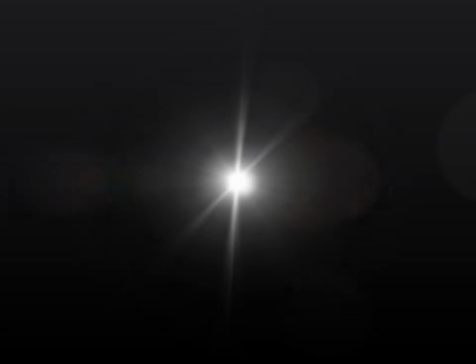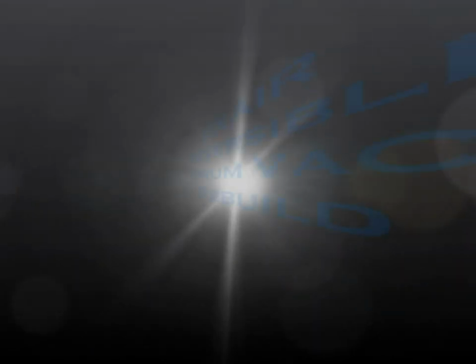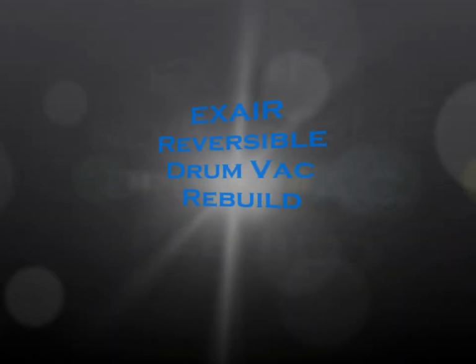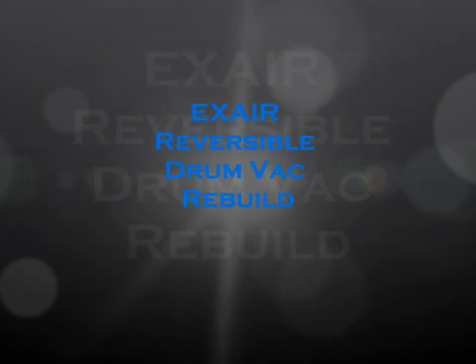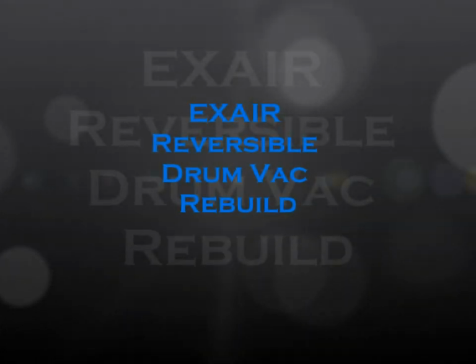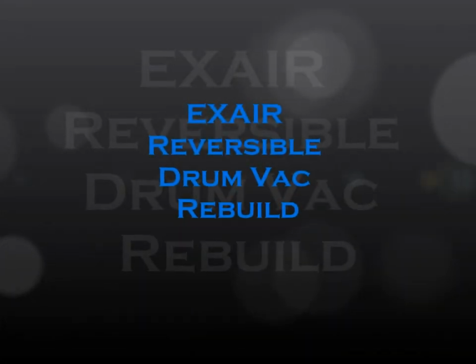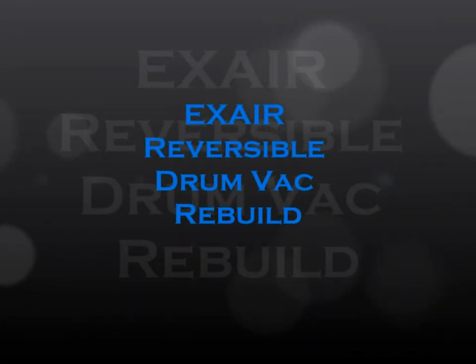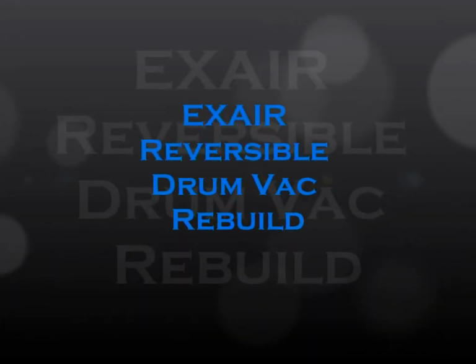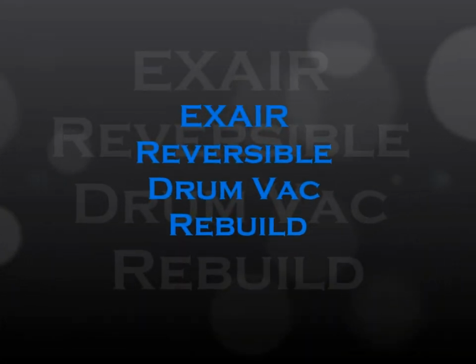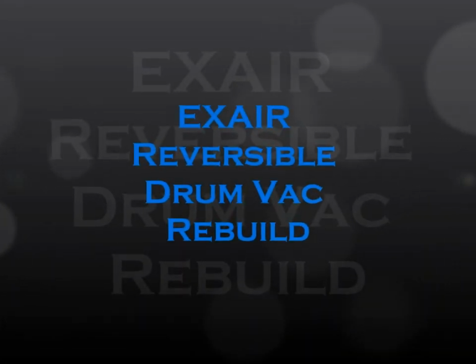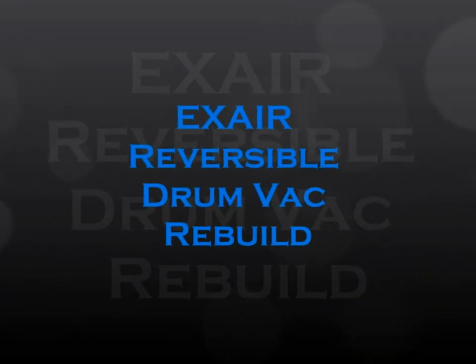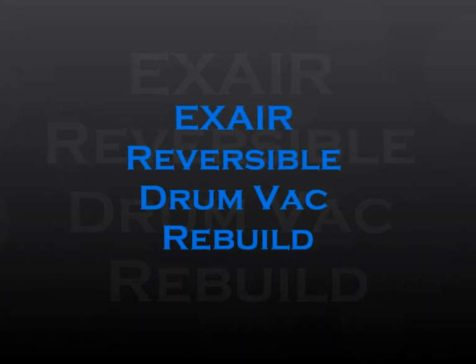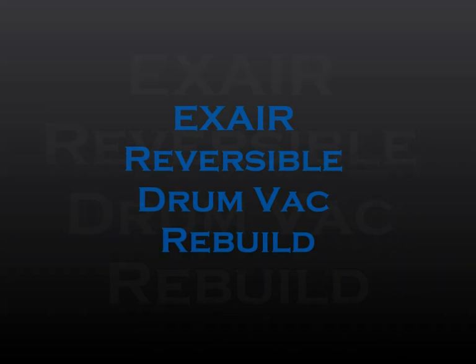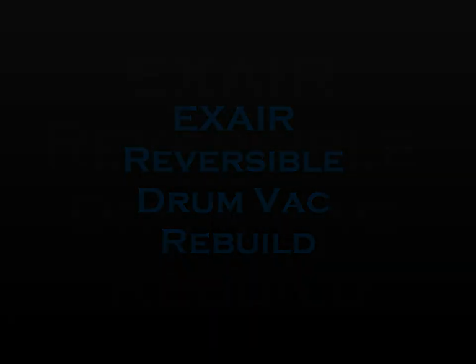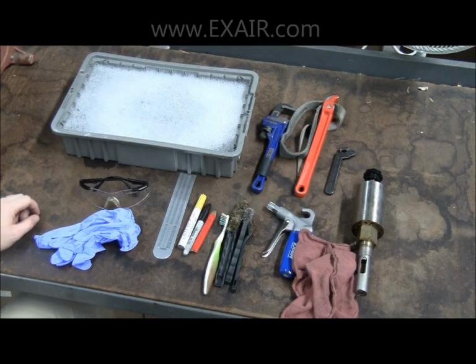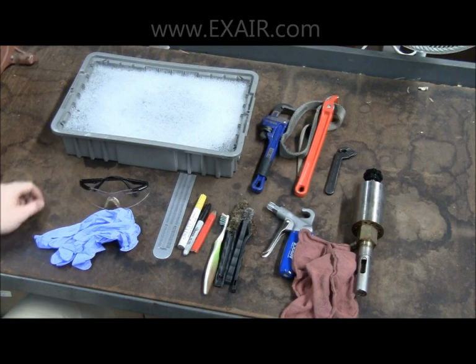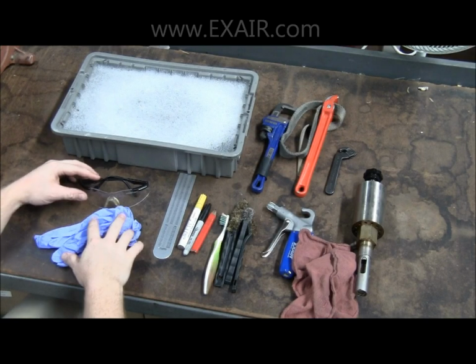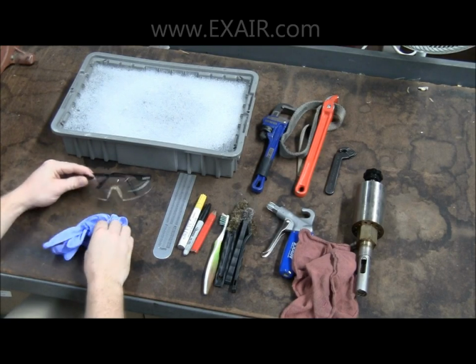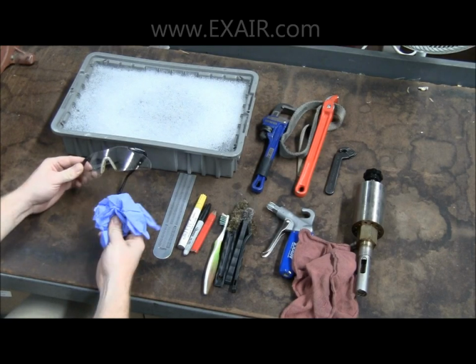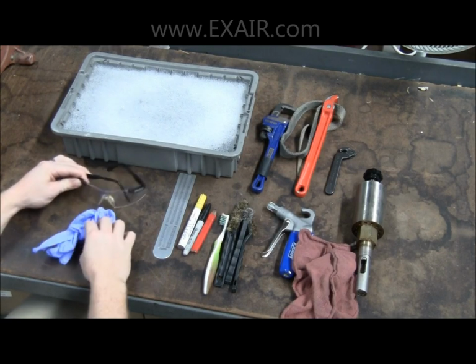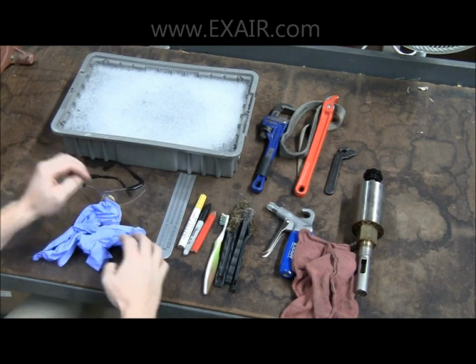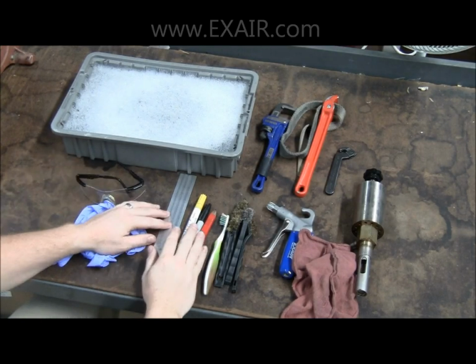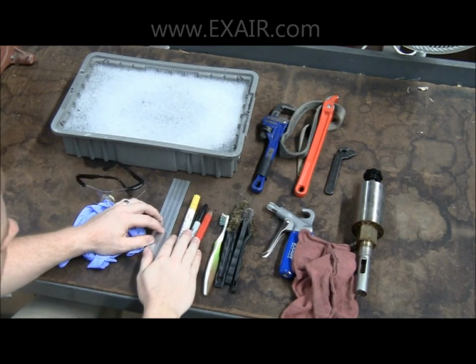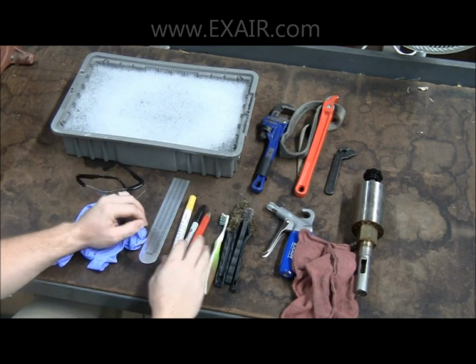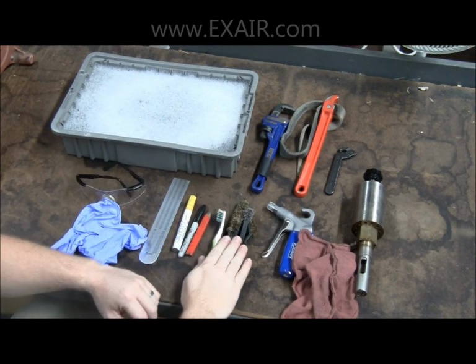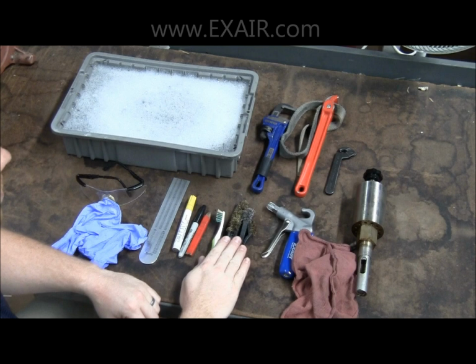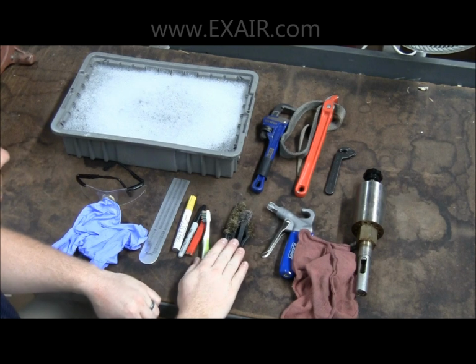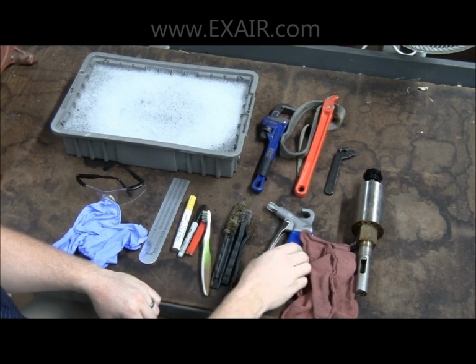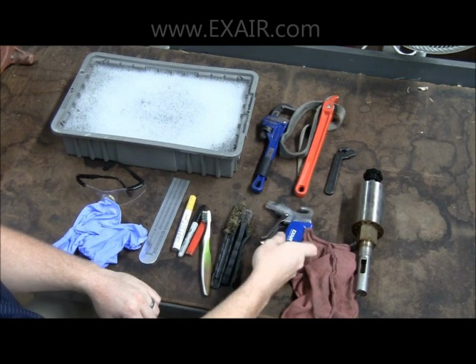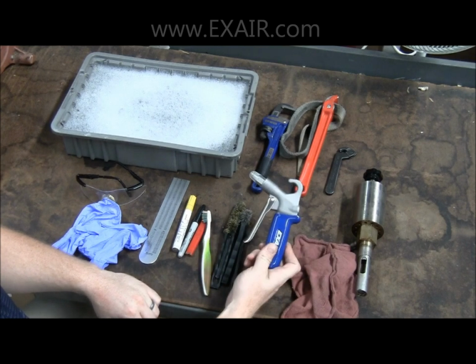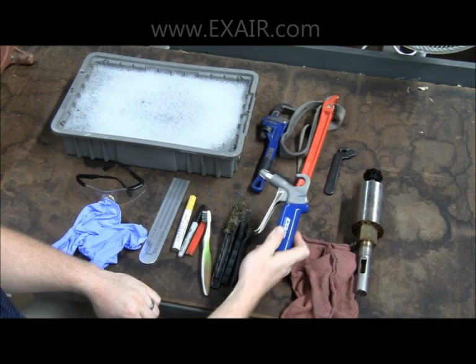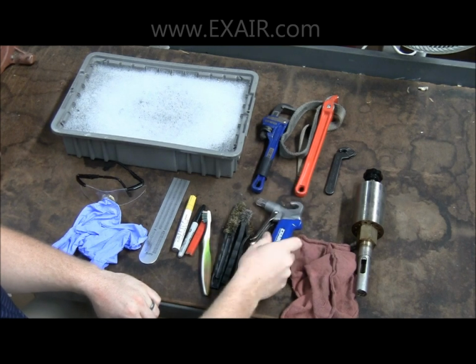Hey Xair fans, Brian Farno here to show you how to clean and rebuild your Xair reversible drum vac. You'll need the following items: proper personal protection equipment, some form of marking device and a straight edge, and some stiff bristle brushes.